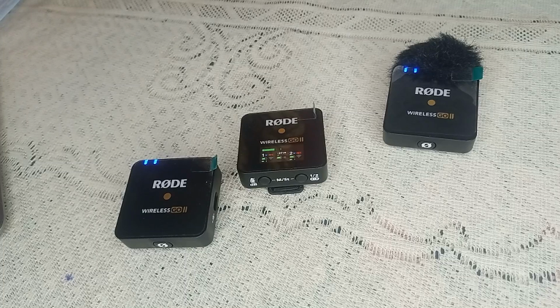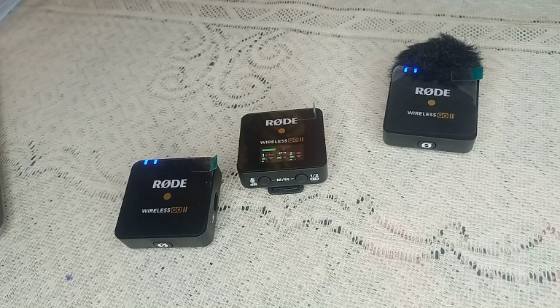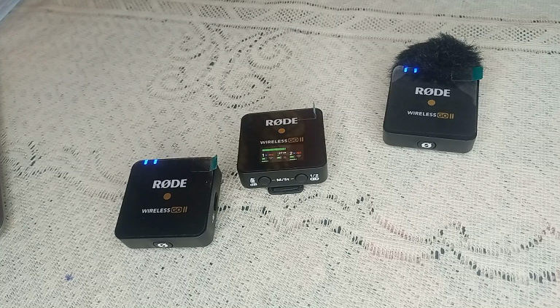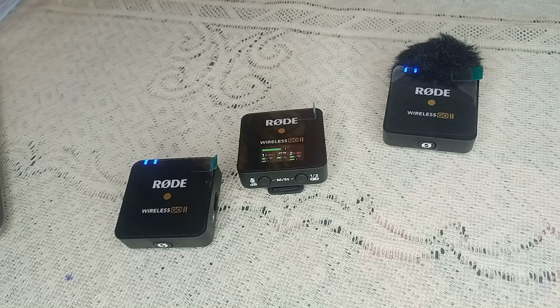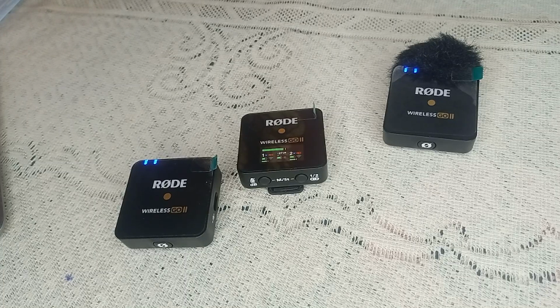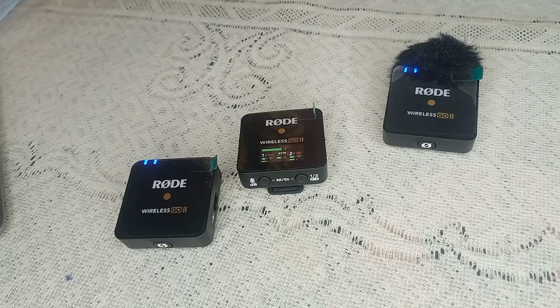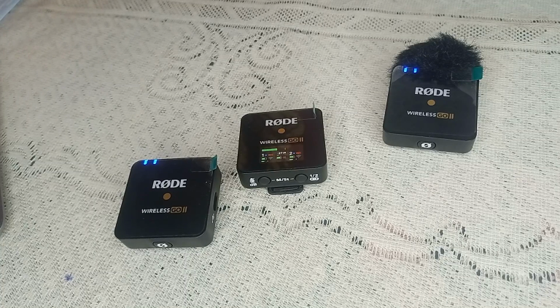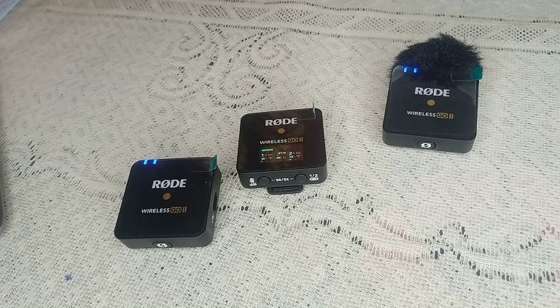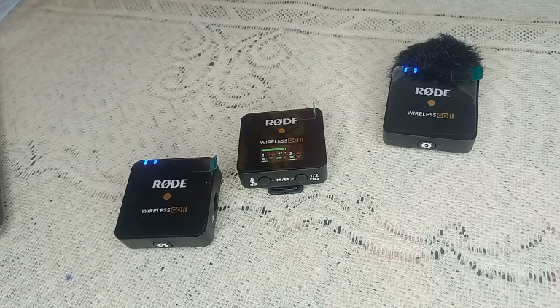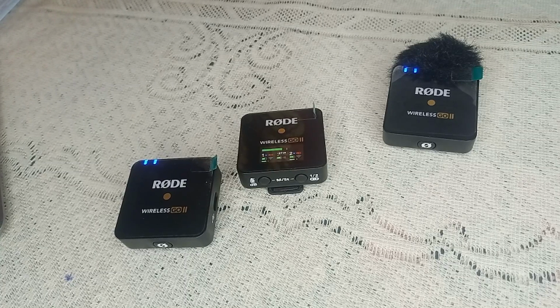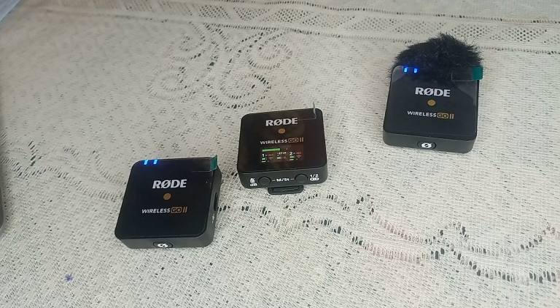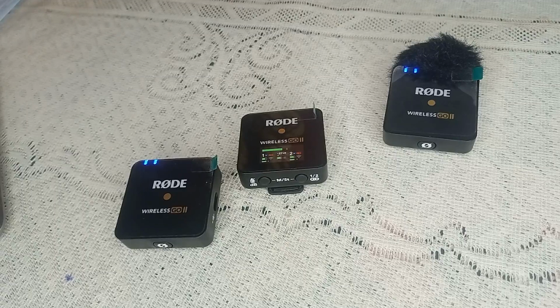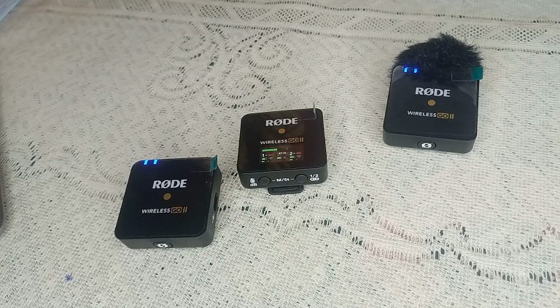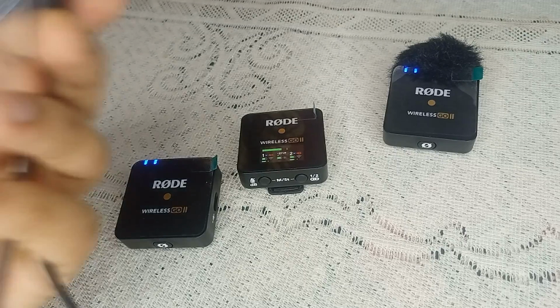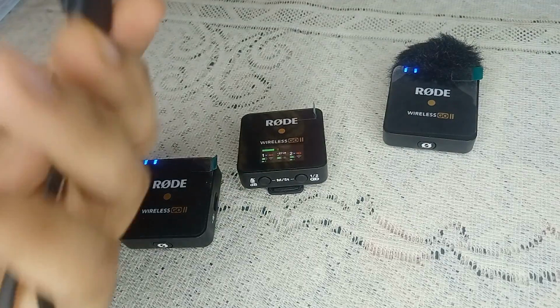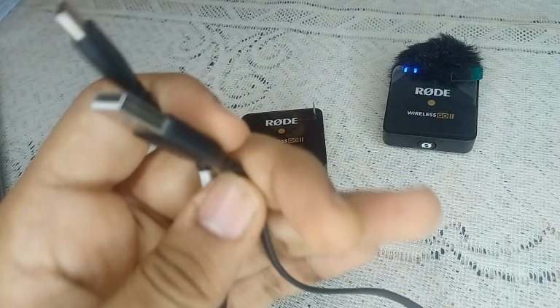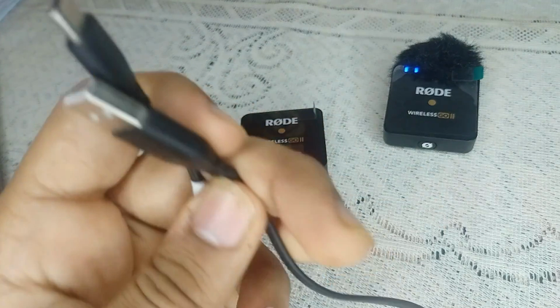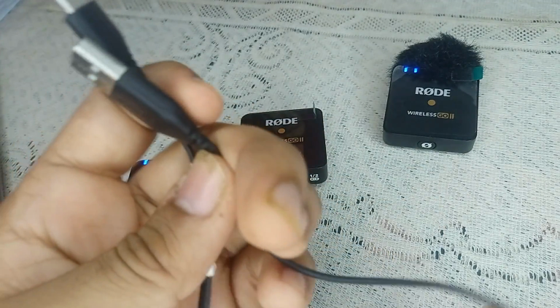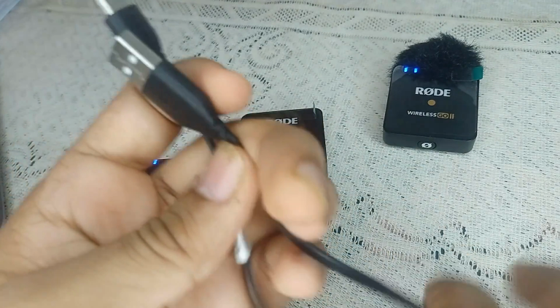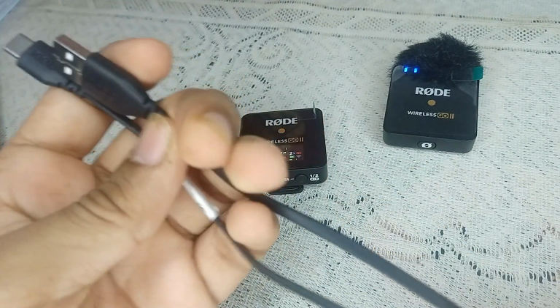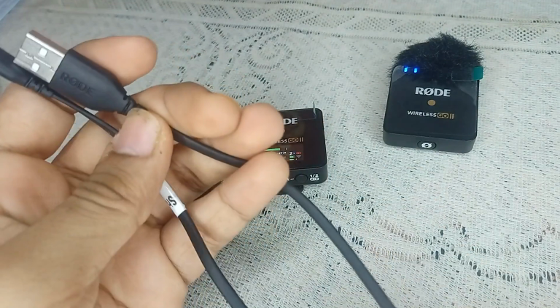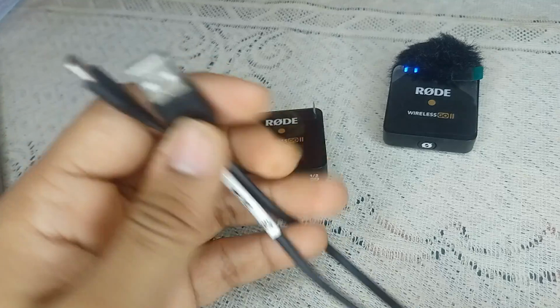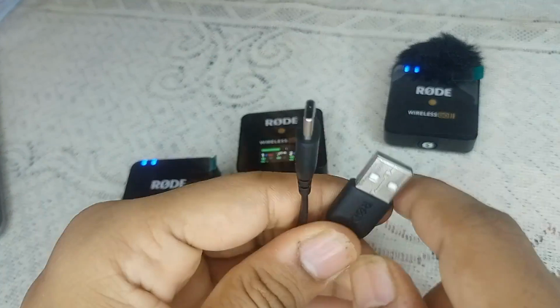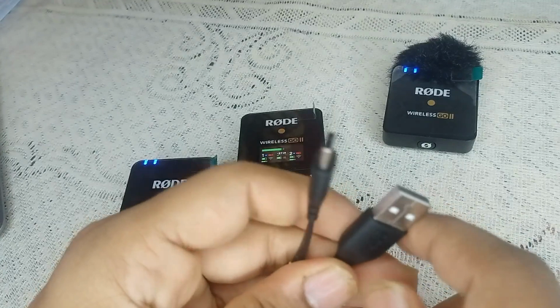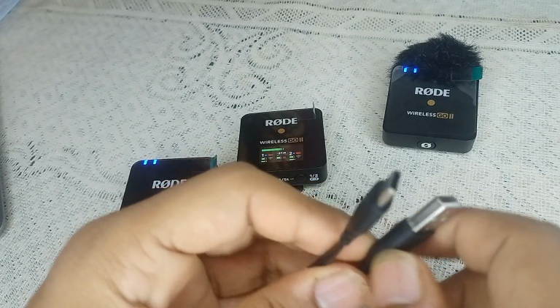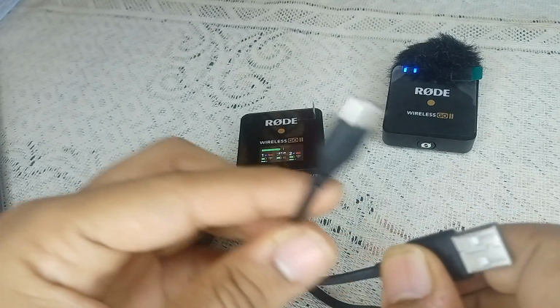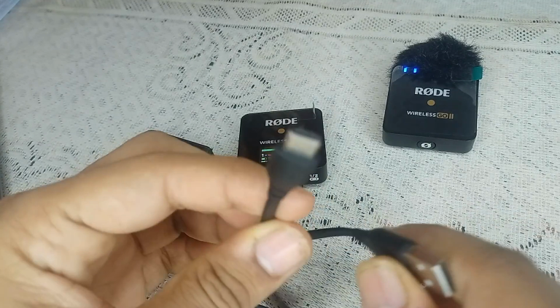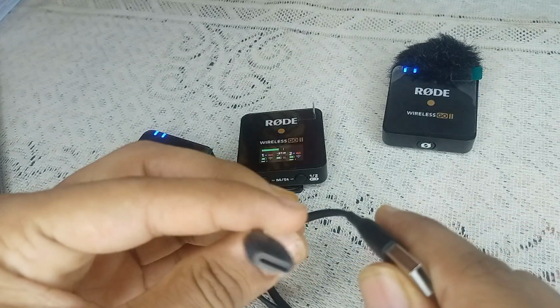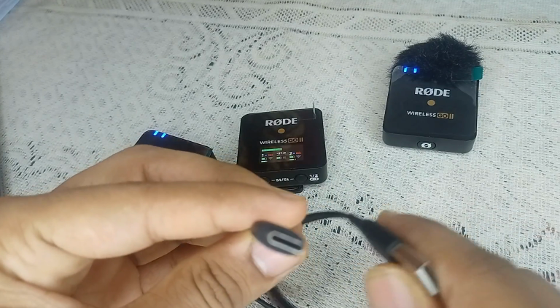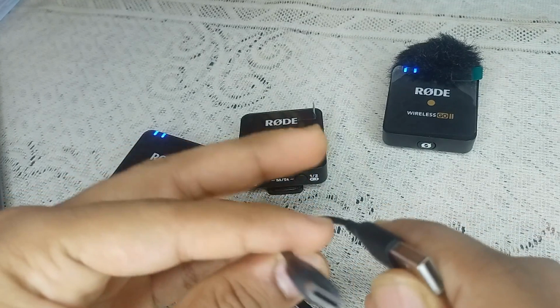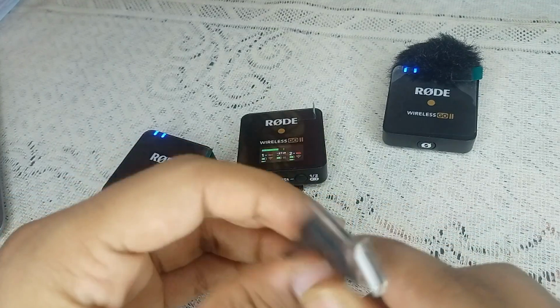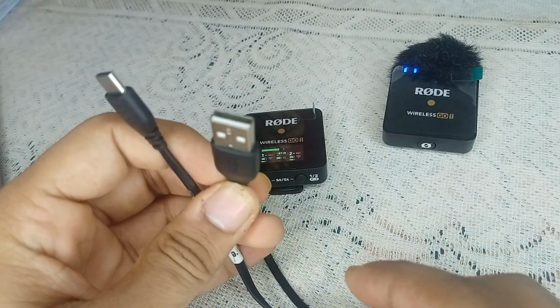Step one is to check the faulty cable. The charging cable you are using may be damaged or not functioning correctly. Check for any physical damage, or try using a different USB cable to rule out this possibility.